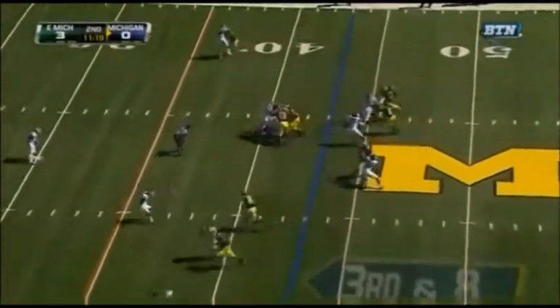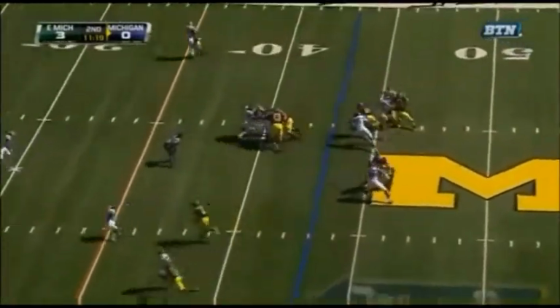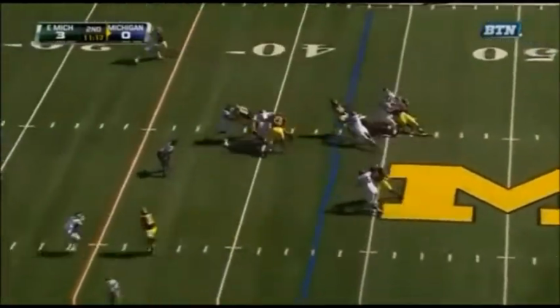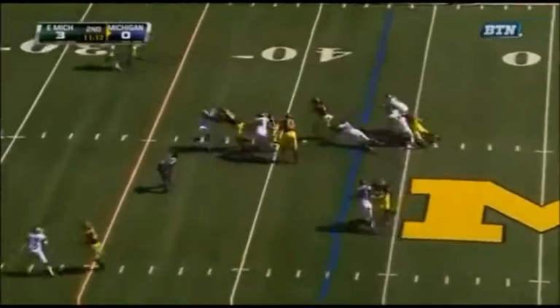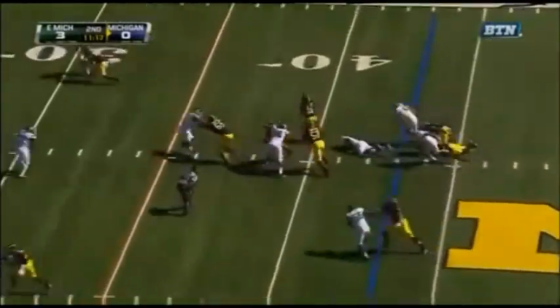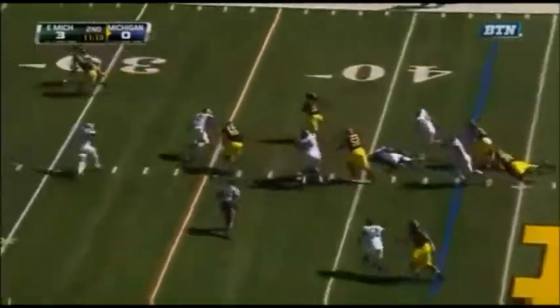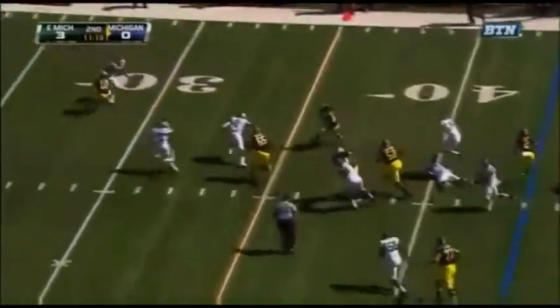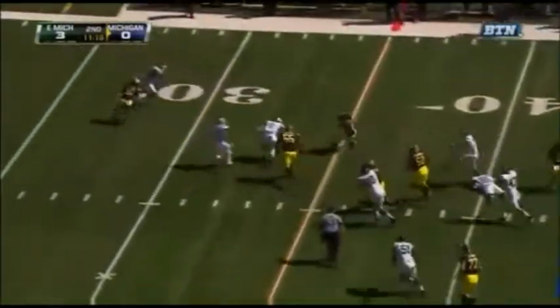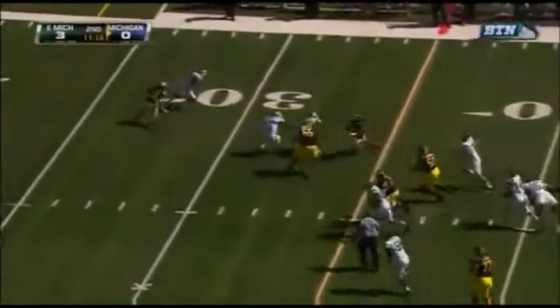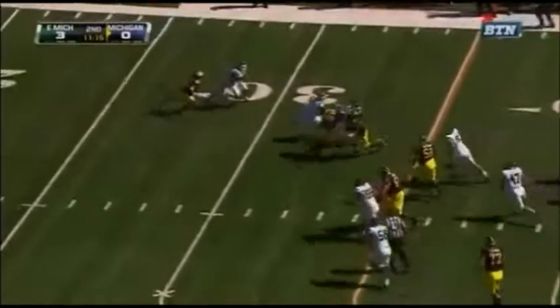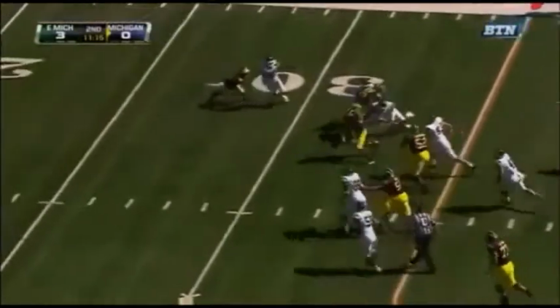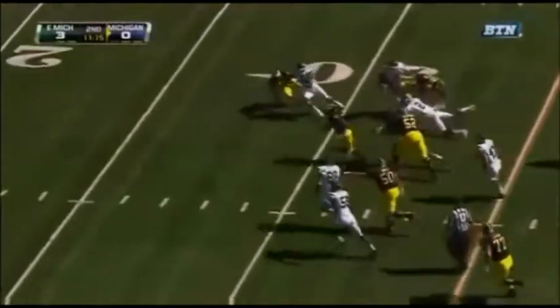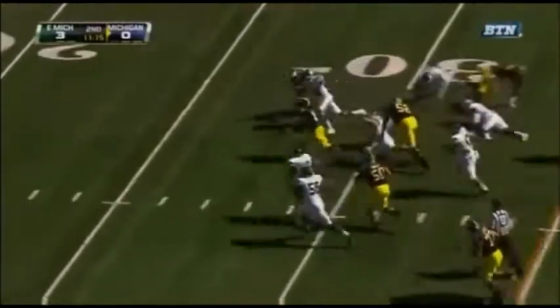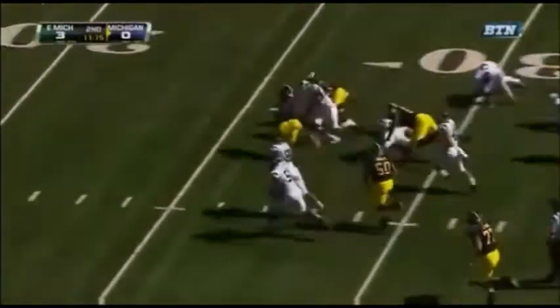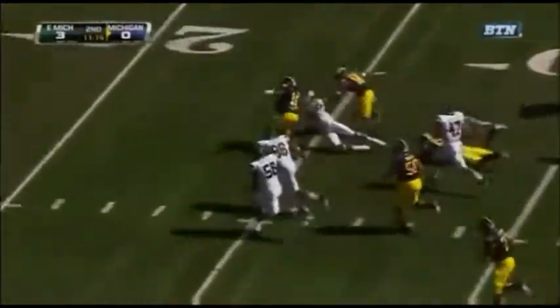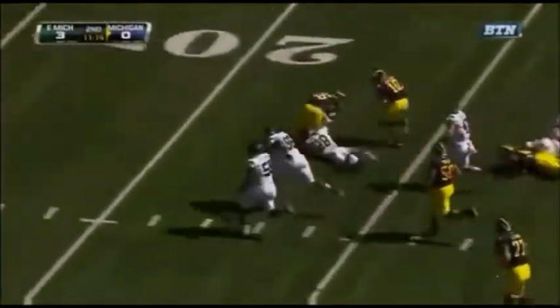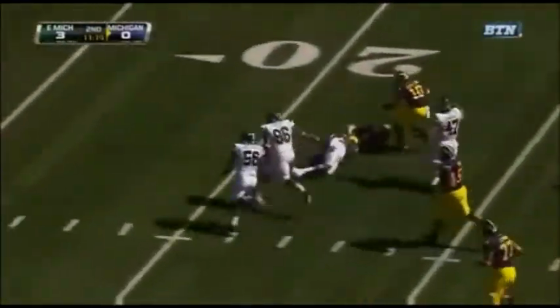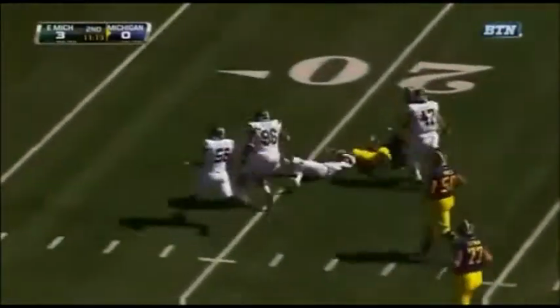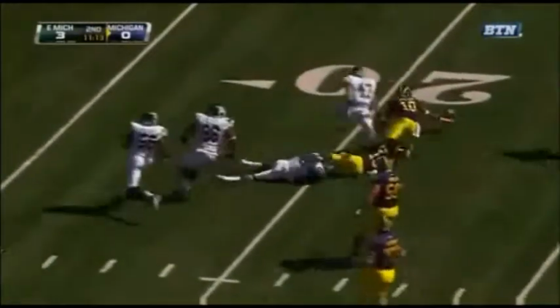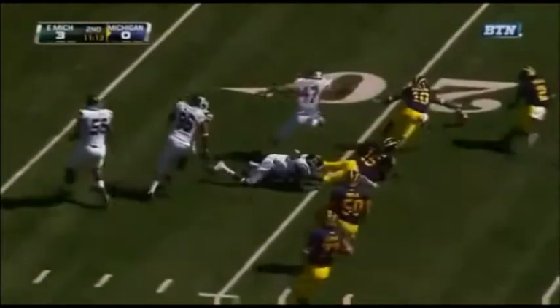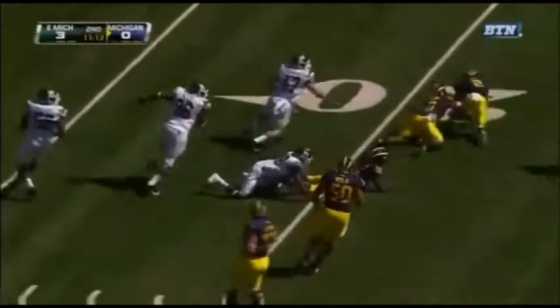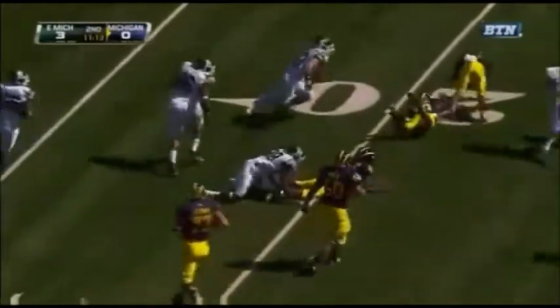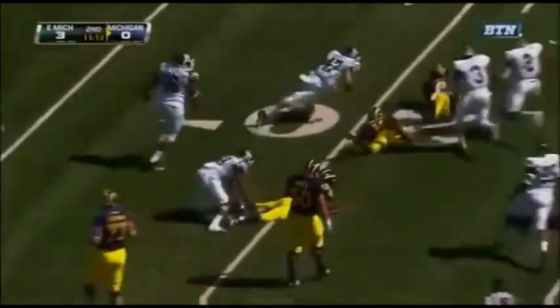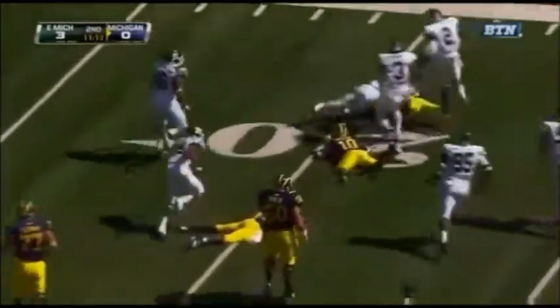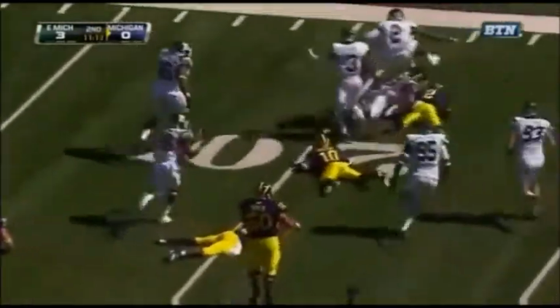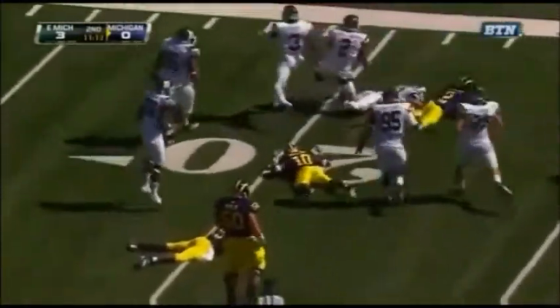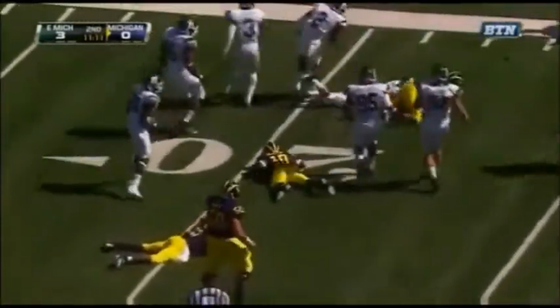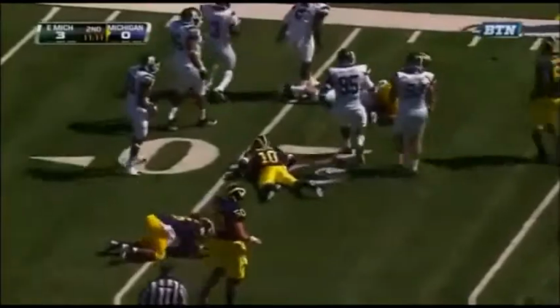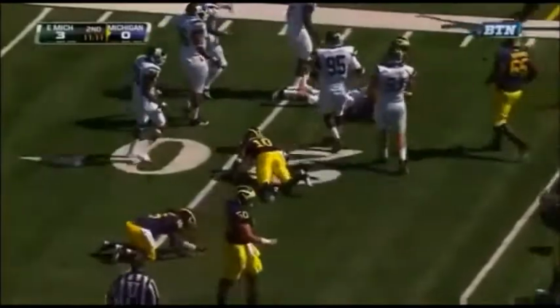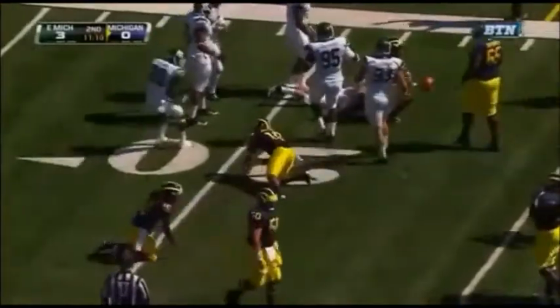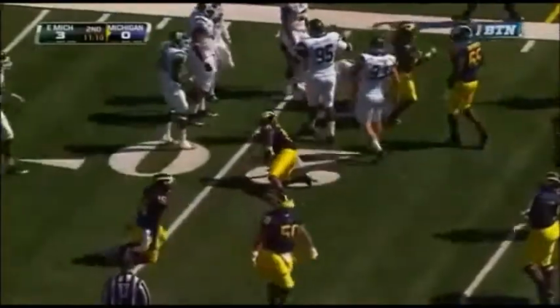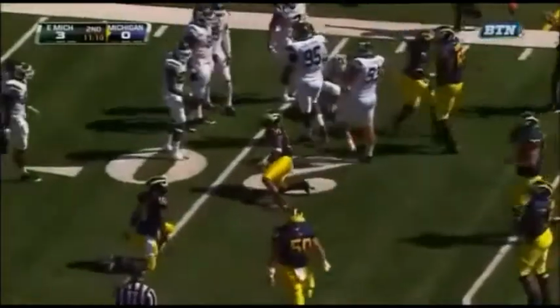They call number 16, and again he picks up a first down. Shoelace loses the football, scooped up at the 21-yard line.